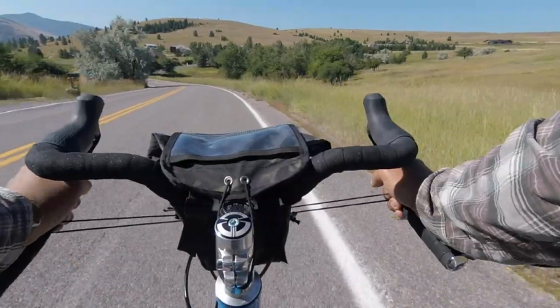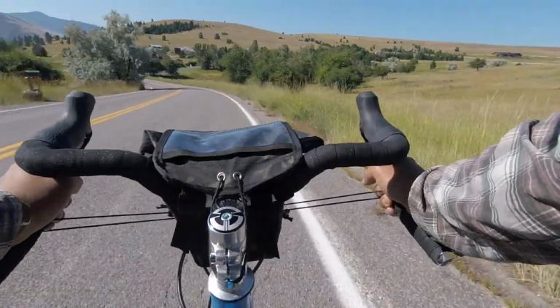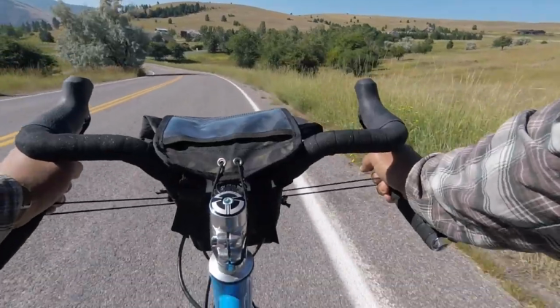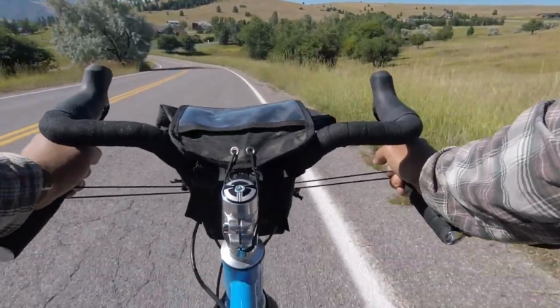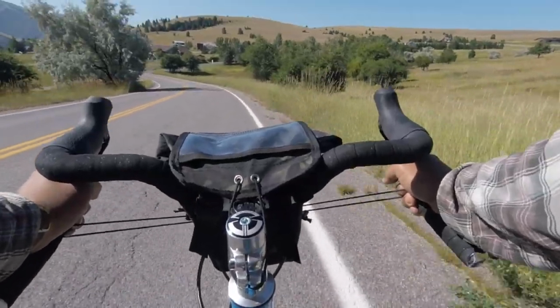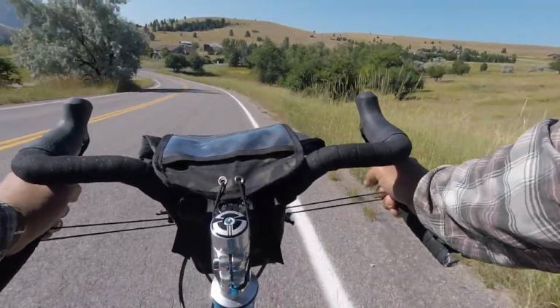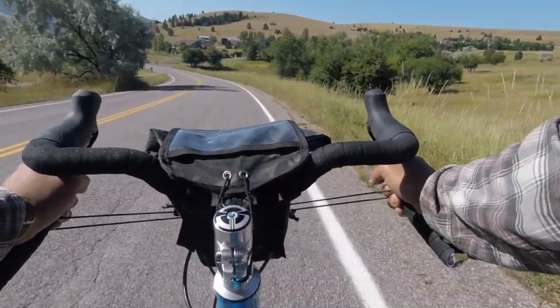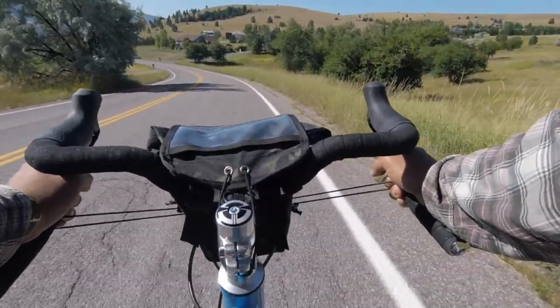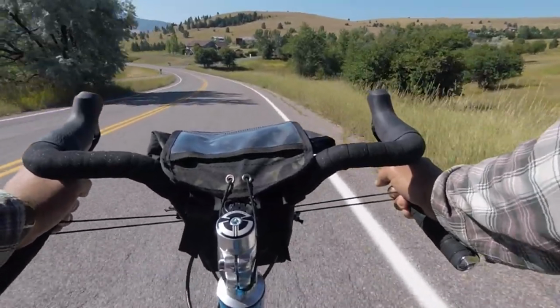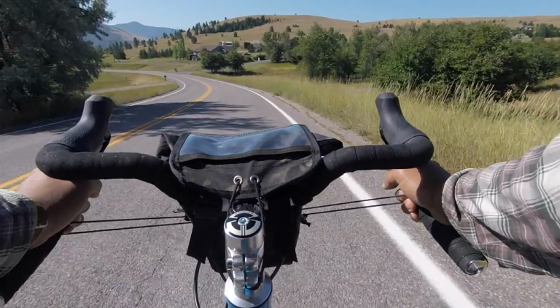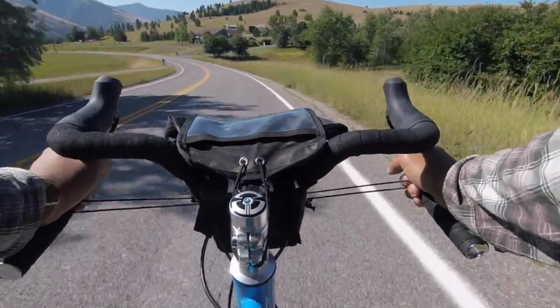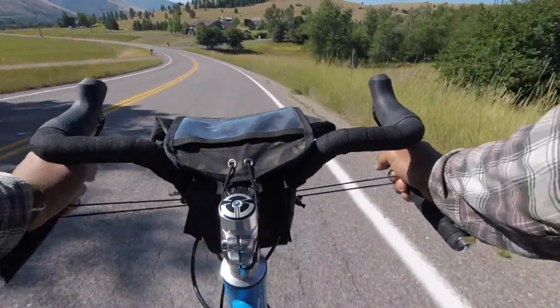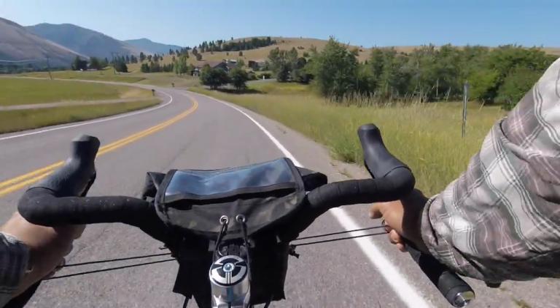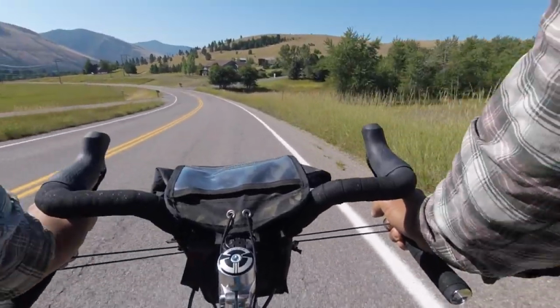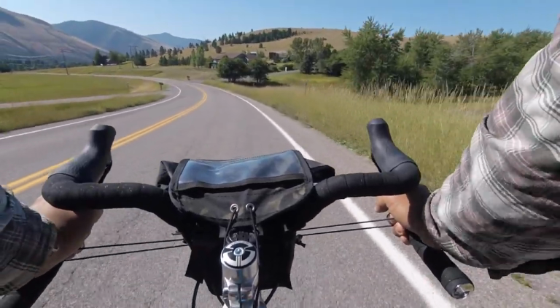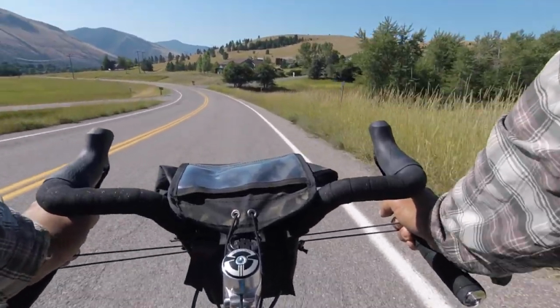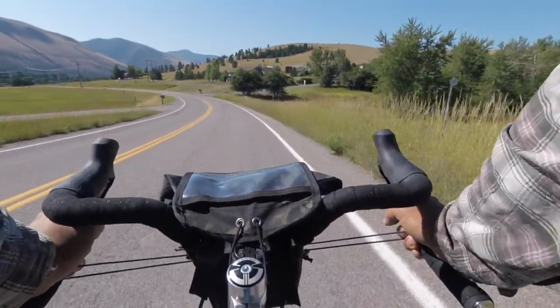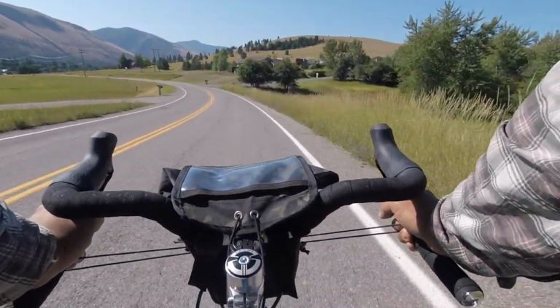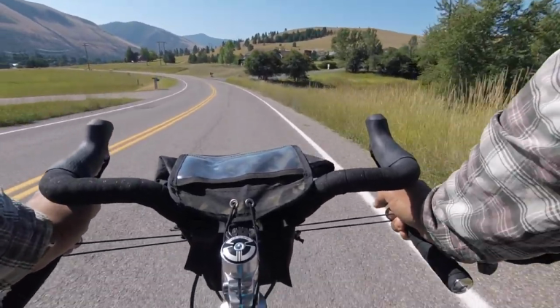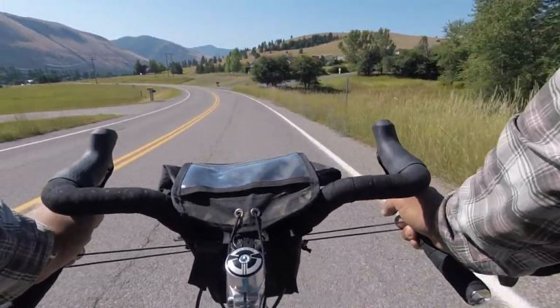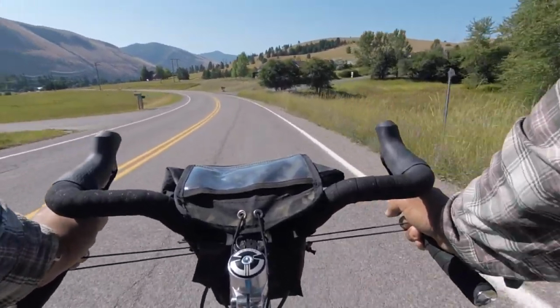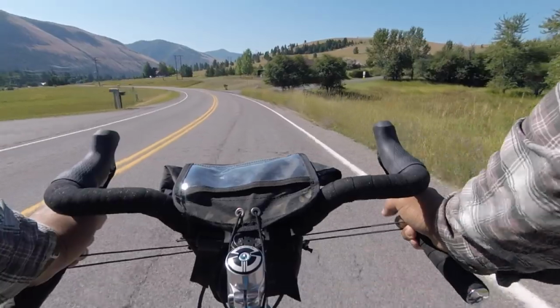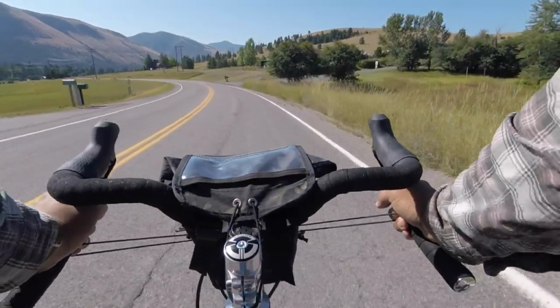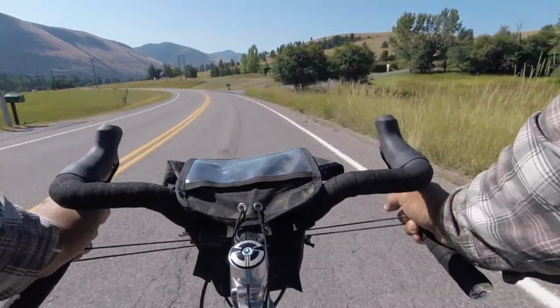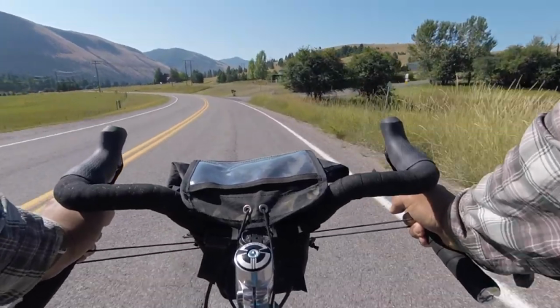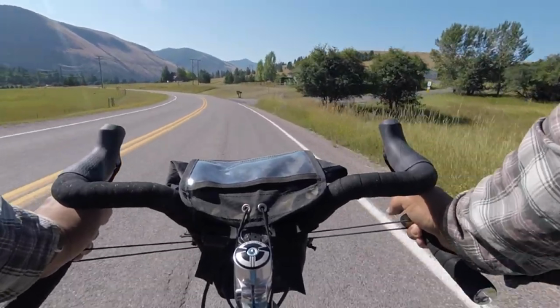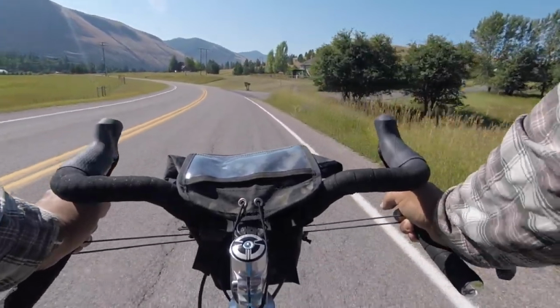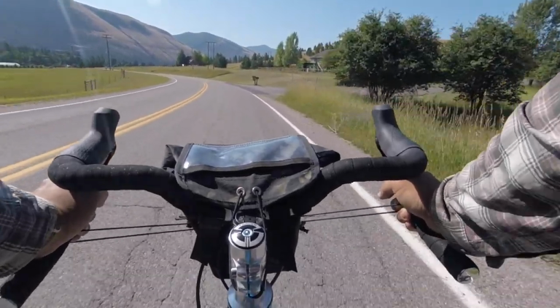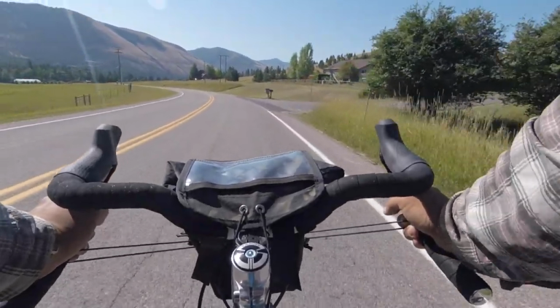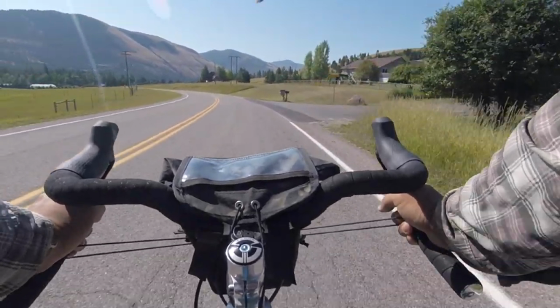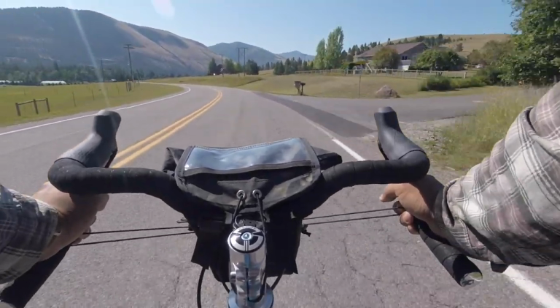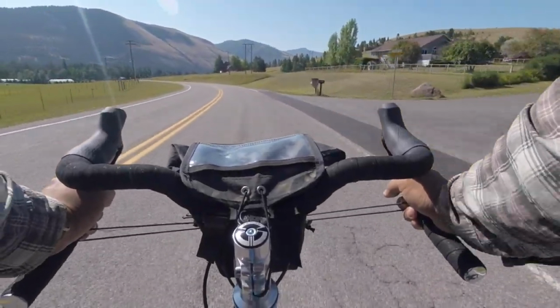Another big like is the handling and geometry of the bike. If you're looking for a bike that can double as a fairly quick road bike and a gravel bike on the slightly more sporty end, then this is a good choice.